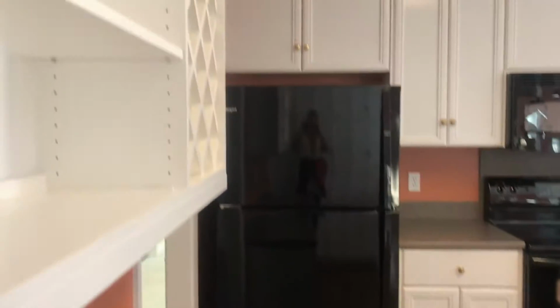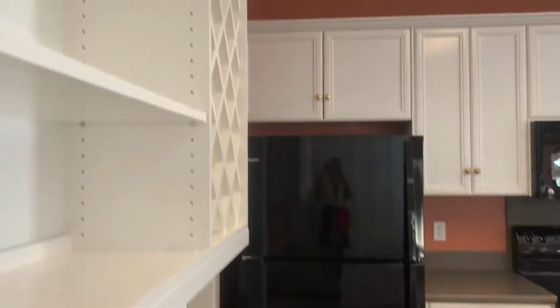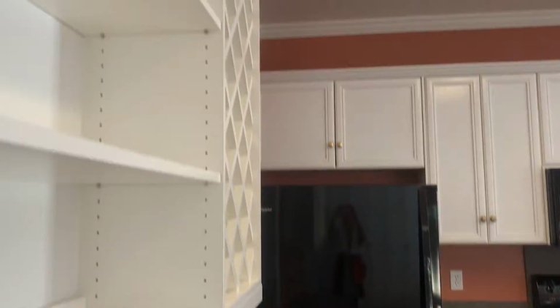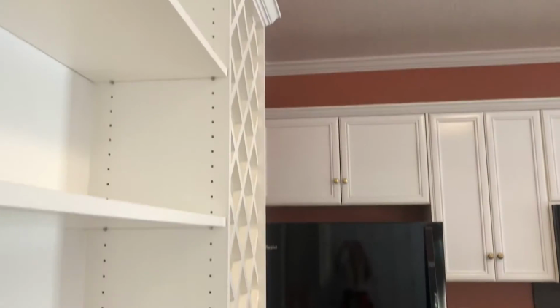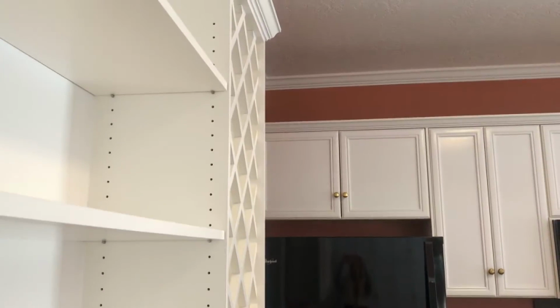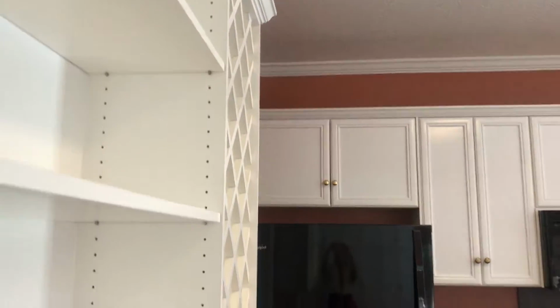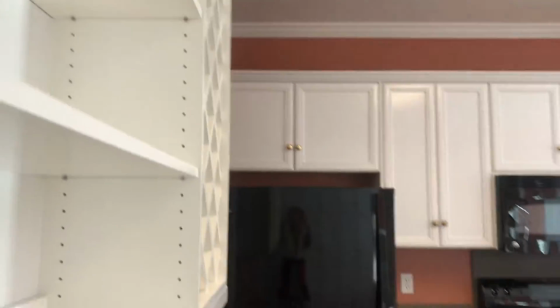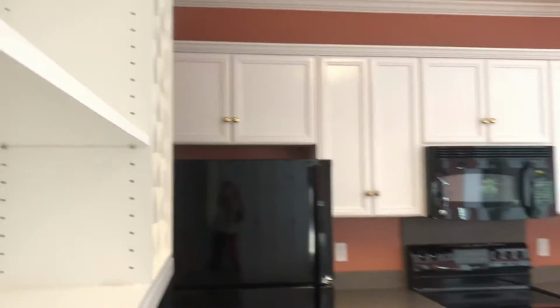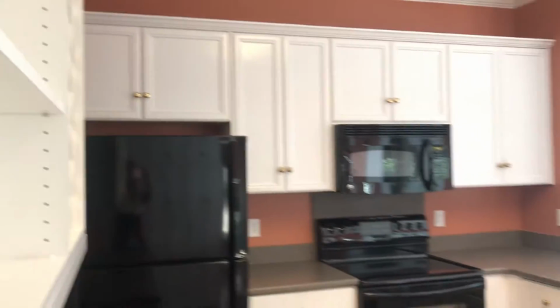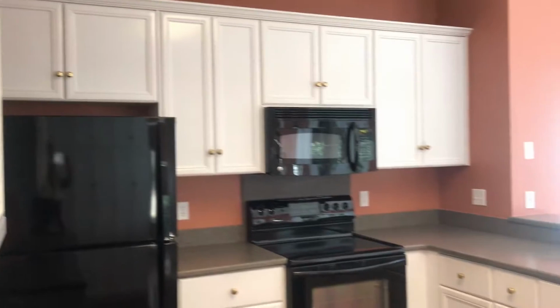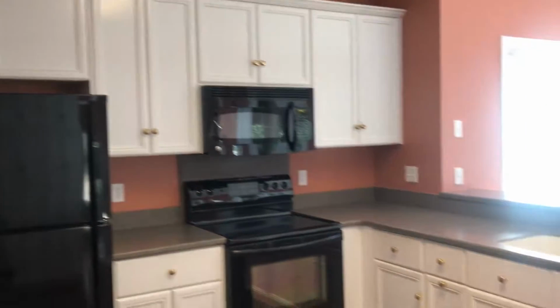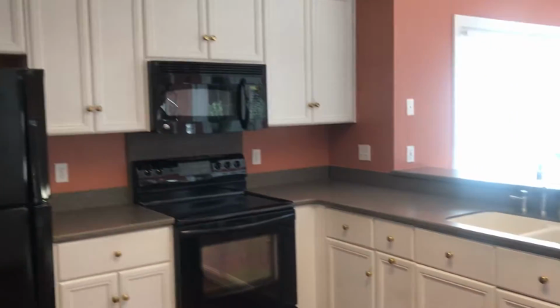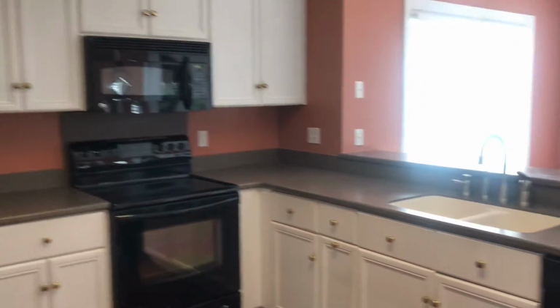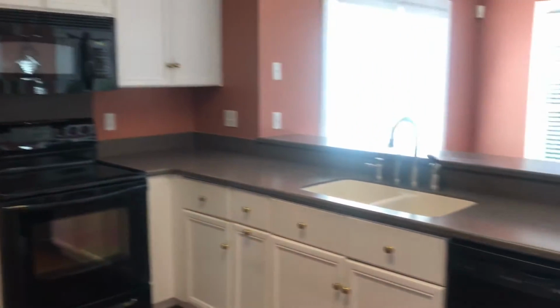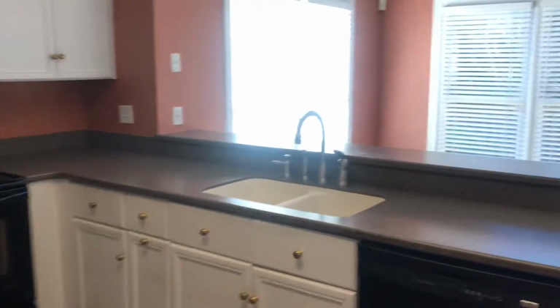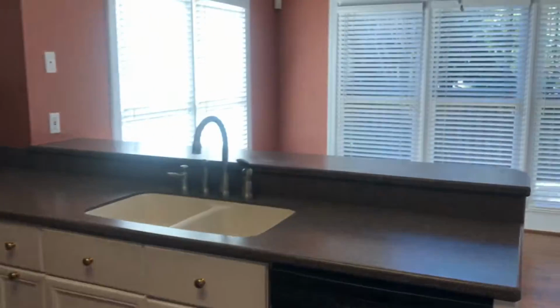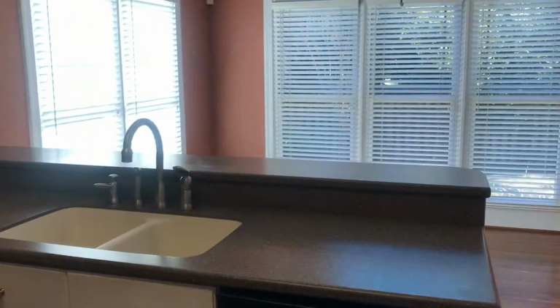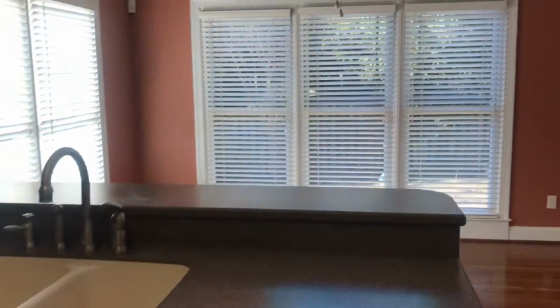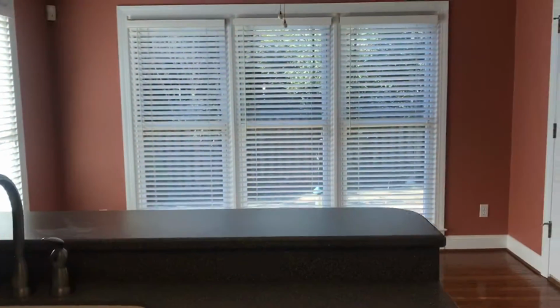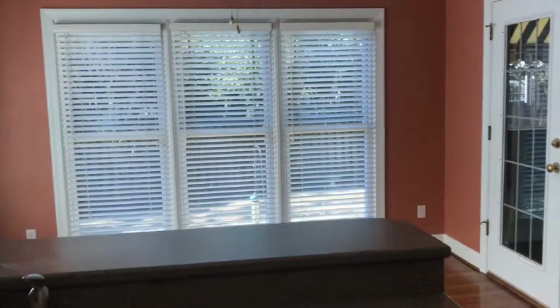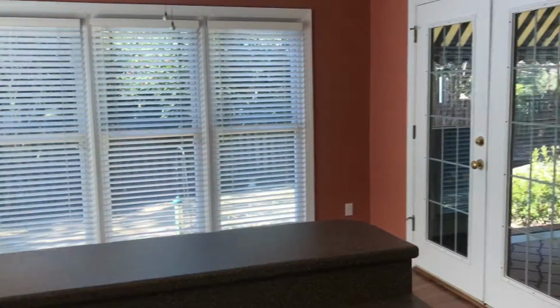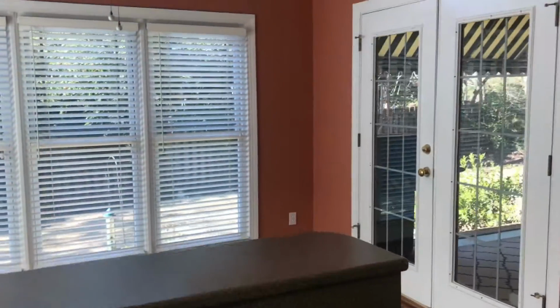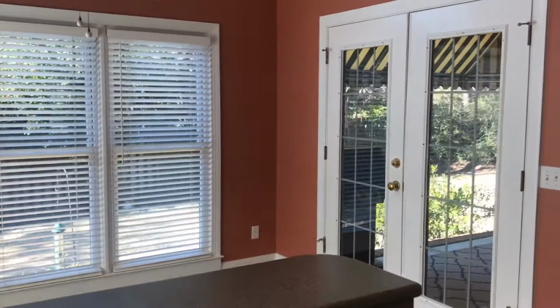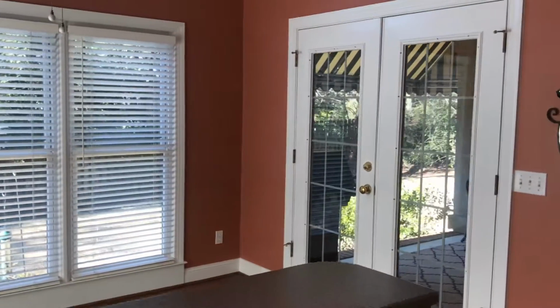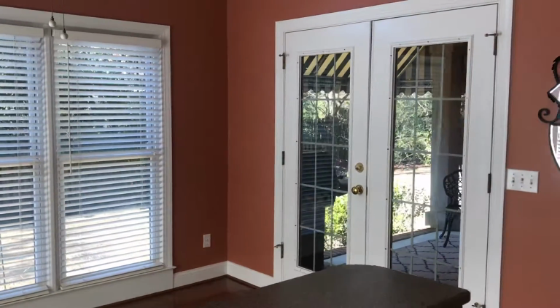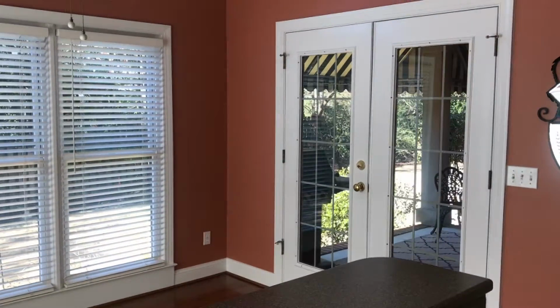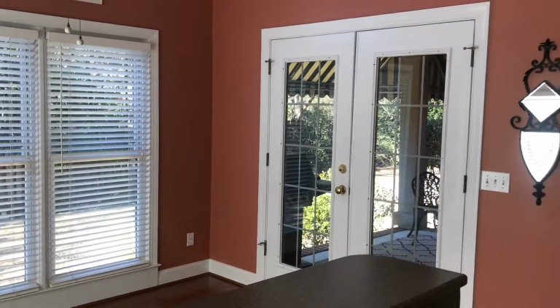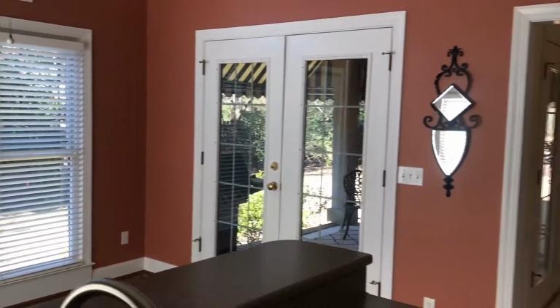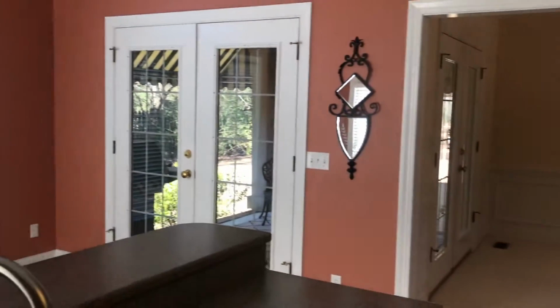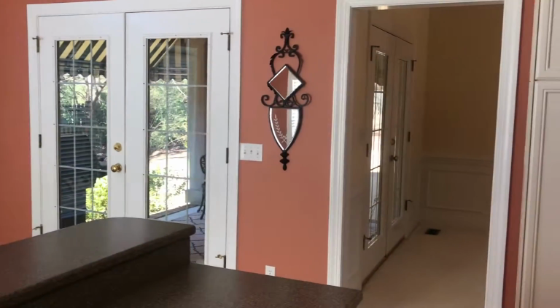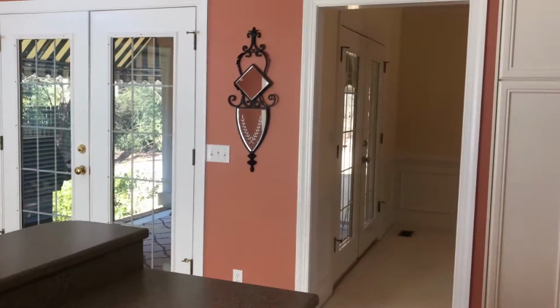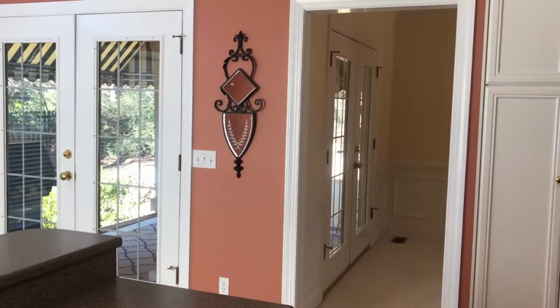The seller took off Christmas to enjoy time with her family and we went ahead and got everything ready to go. We're putting this beauty back on the market today — you guys are getting a little sneak peek before everybody else.